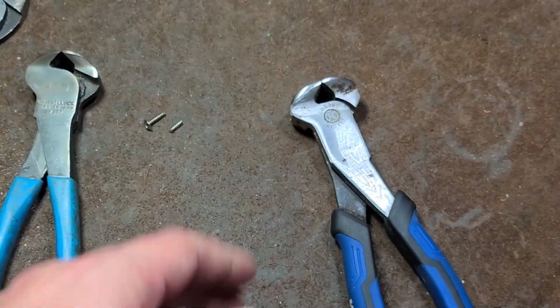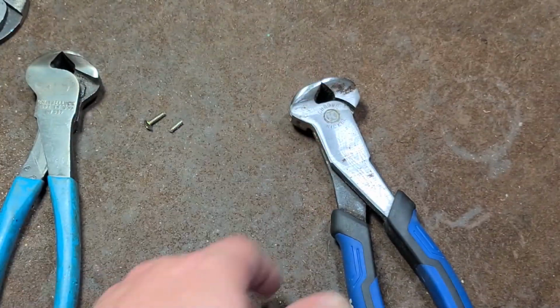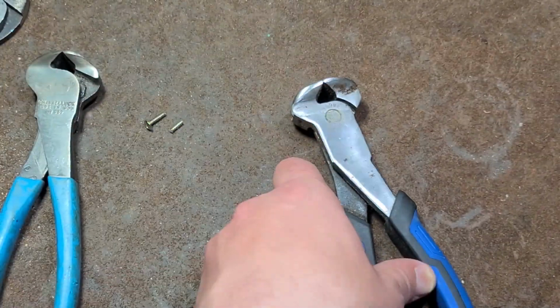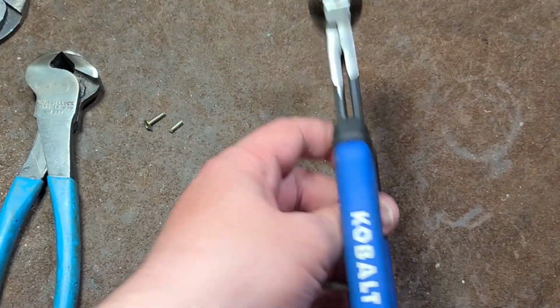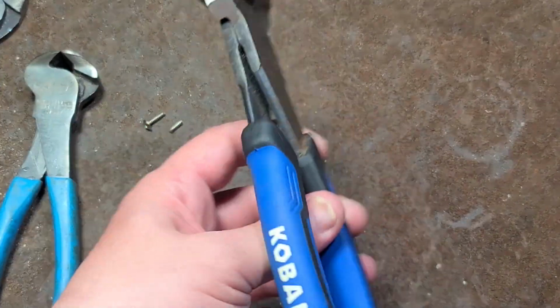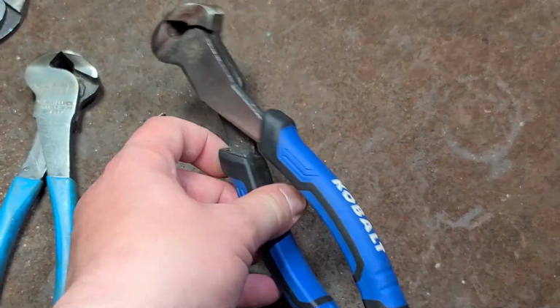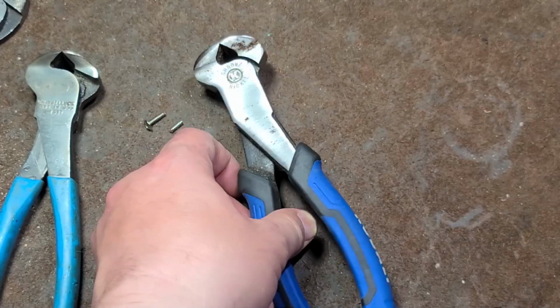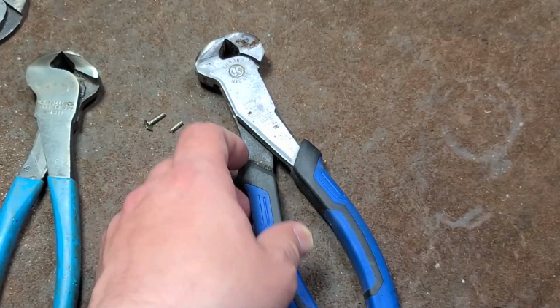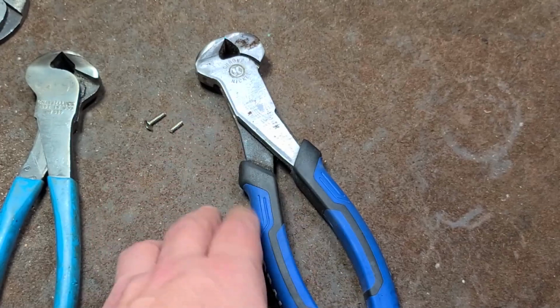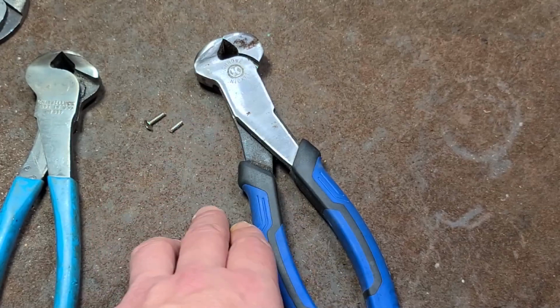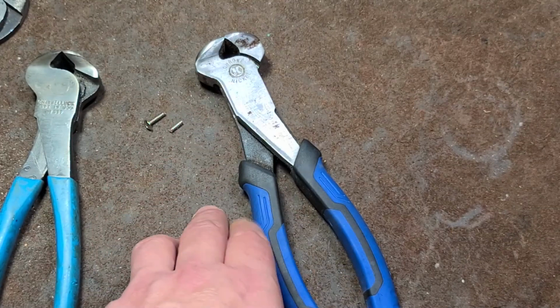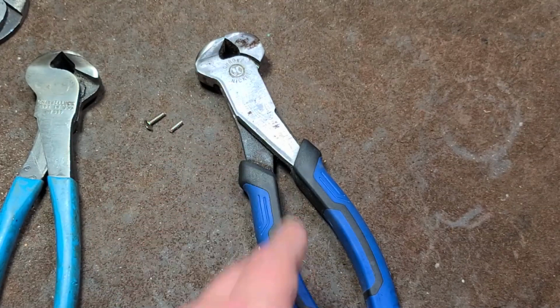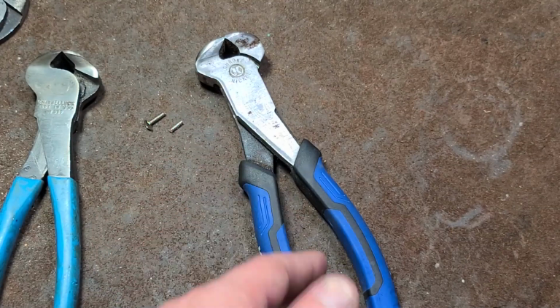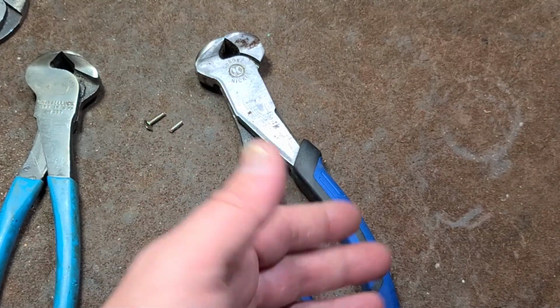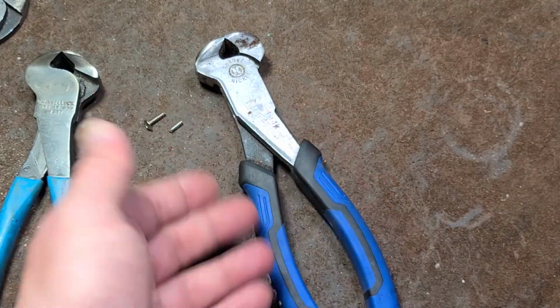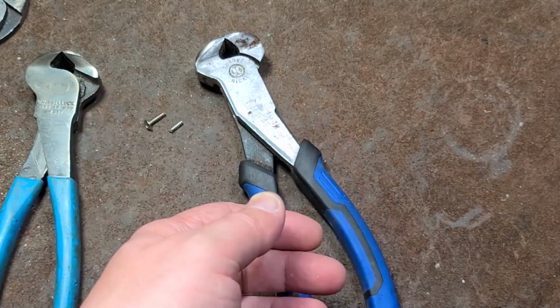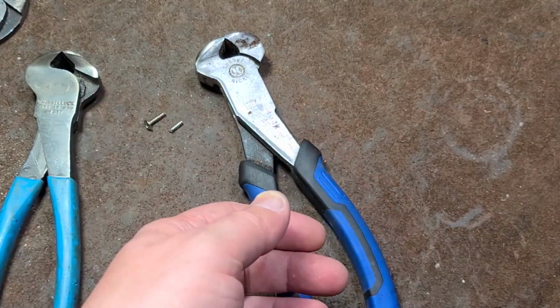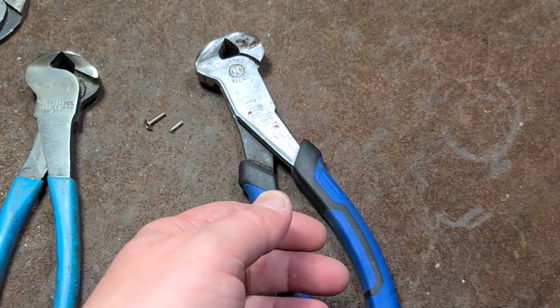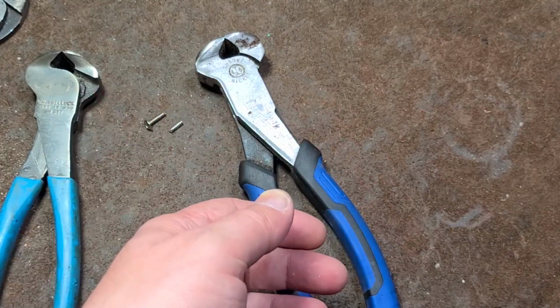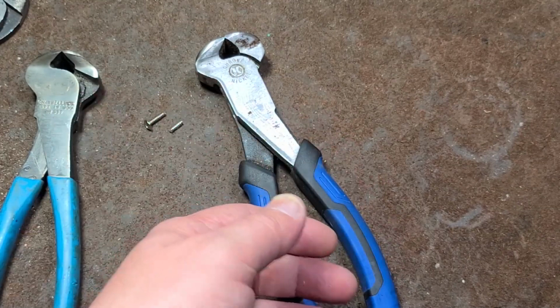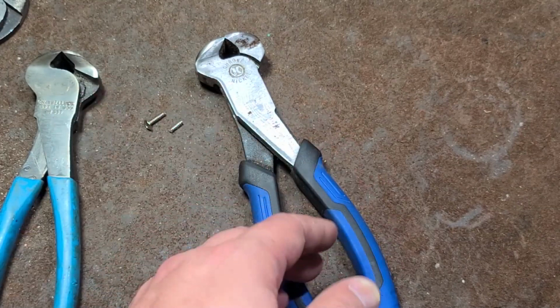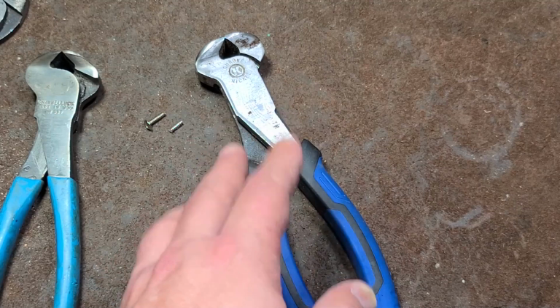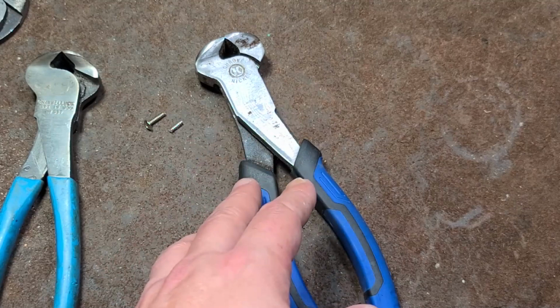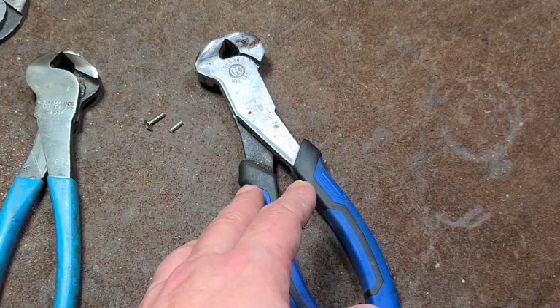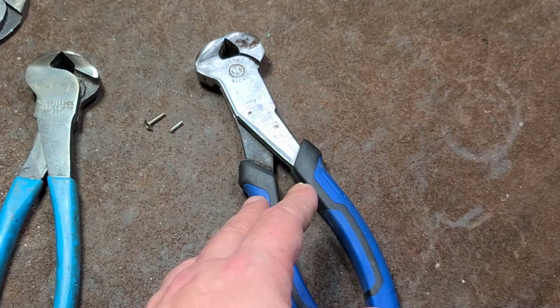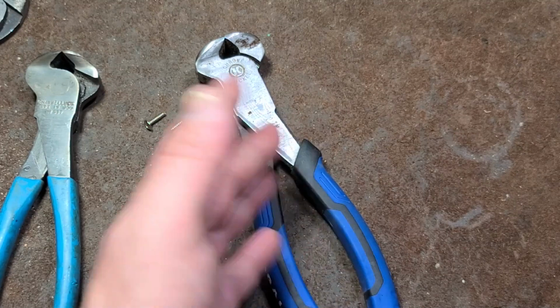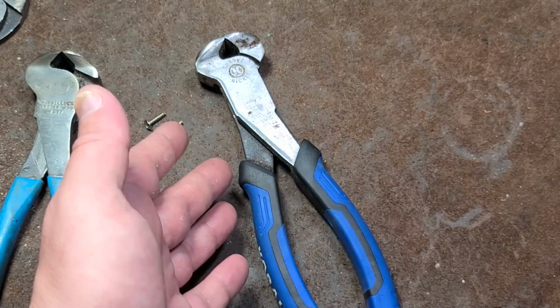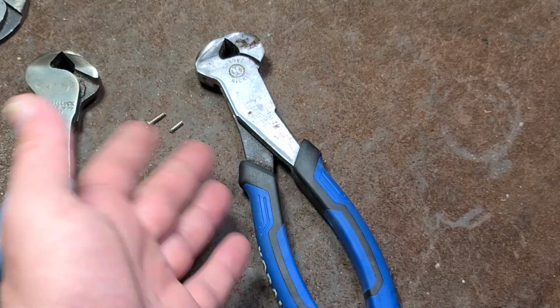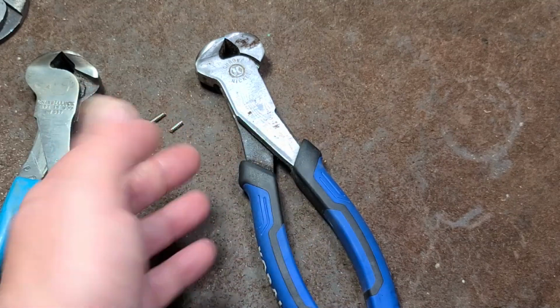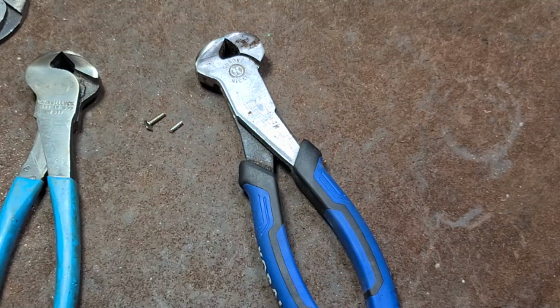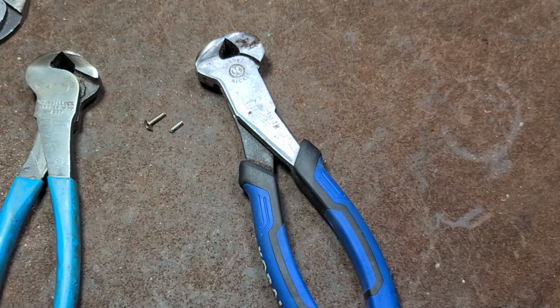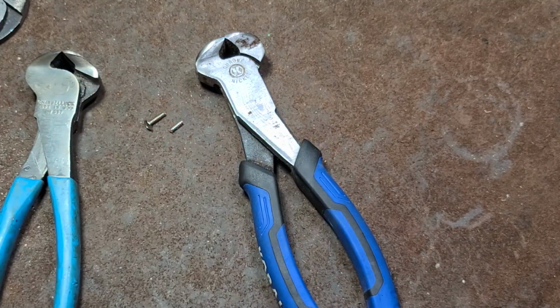Anyway, that's my little video about these Cobalt end cutters or nippers. I really appreciate everybody watching and subscribing. If you haven't subscribed, please do. Until next time, Catus Maximus out.